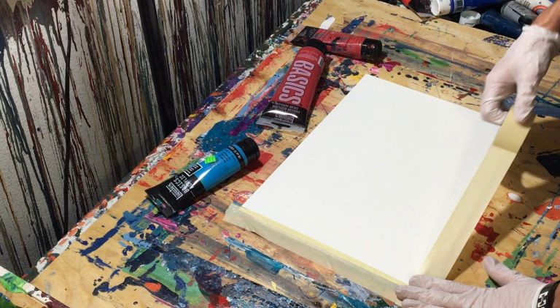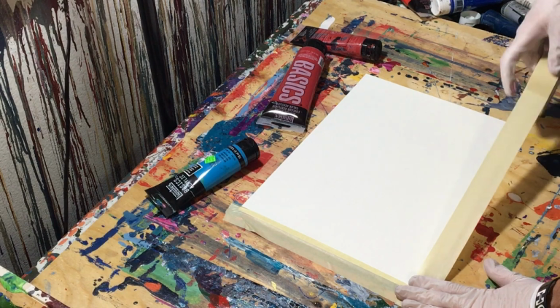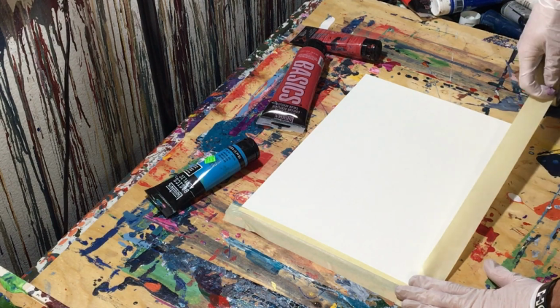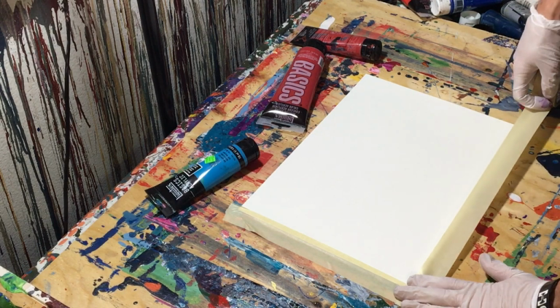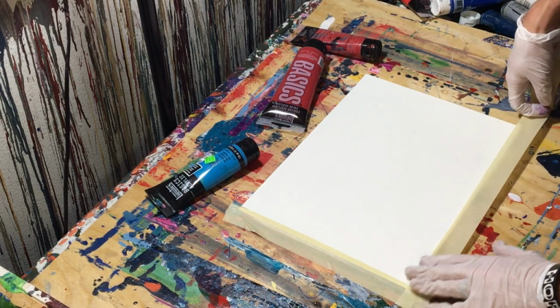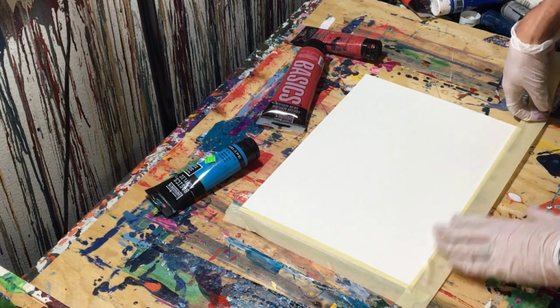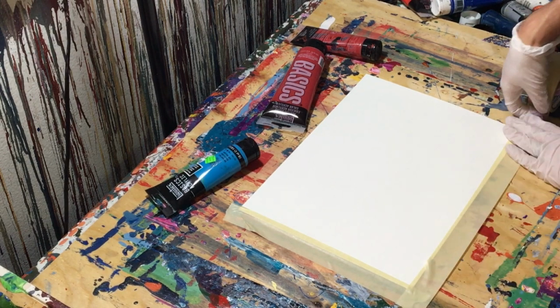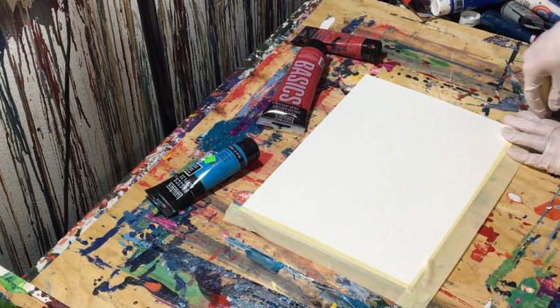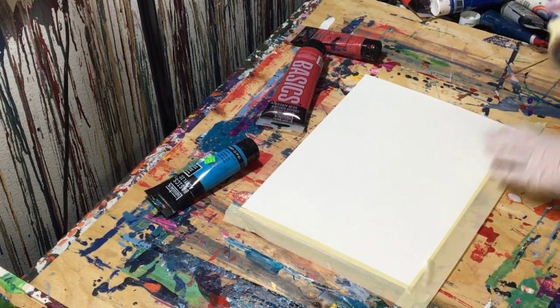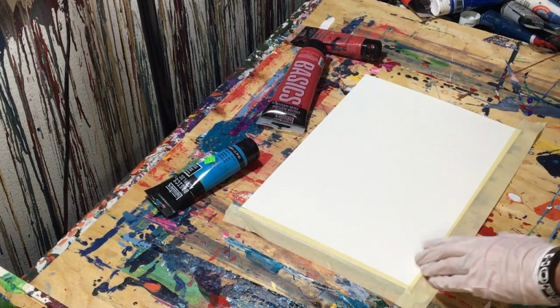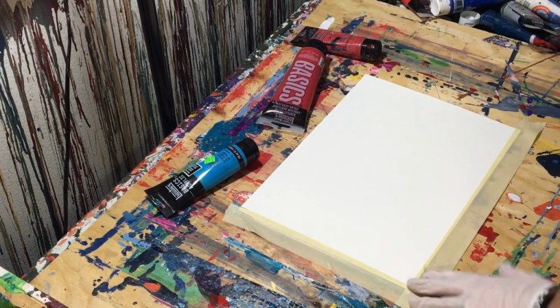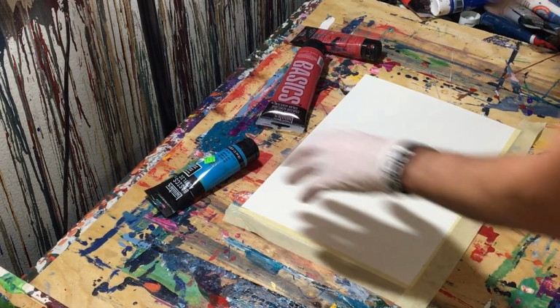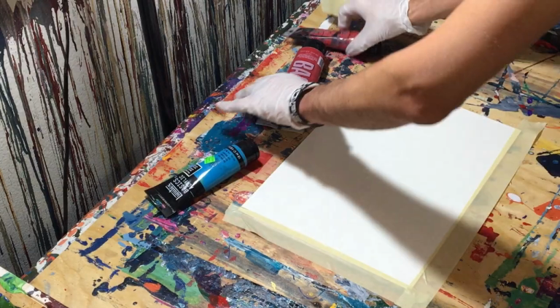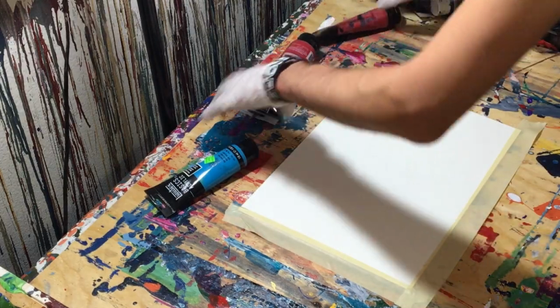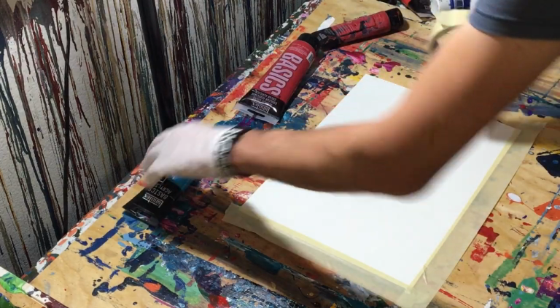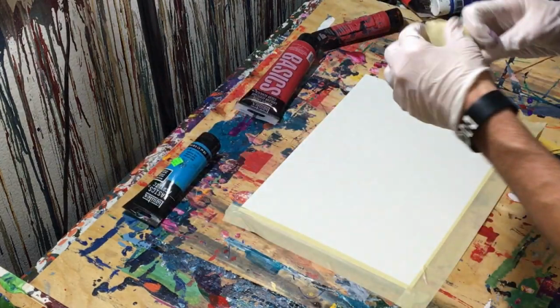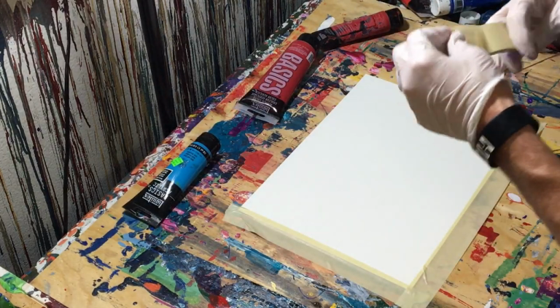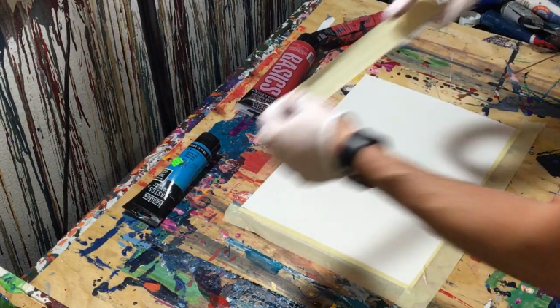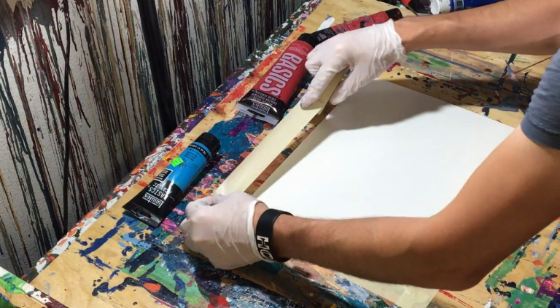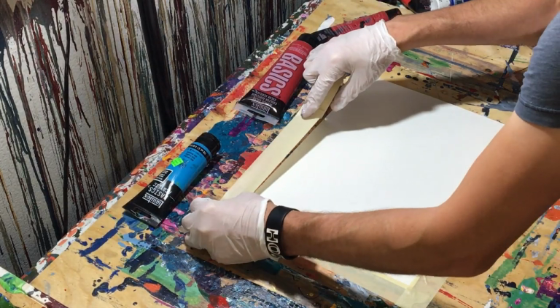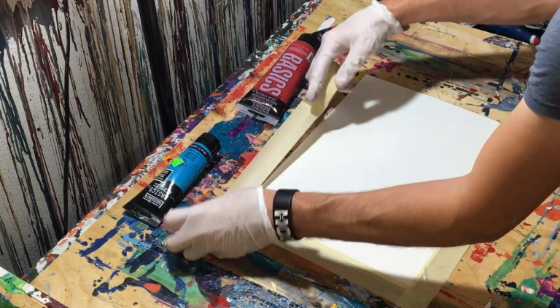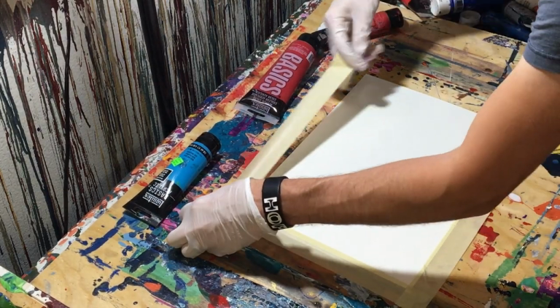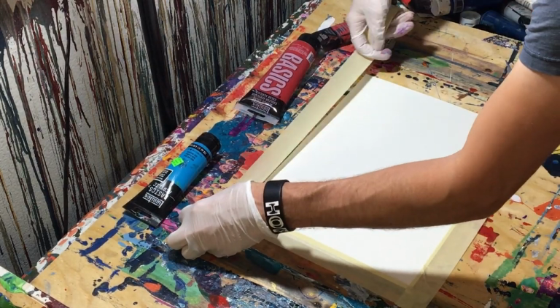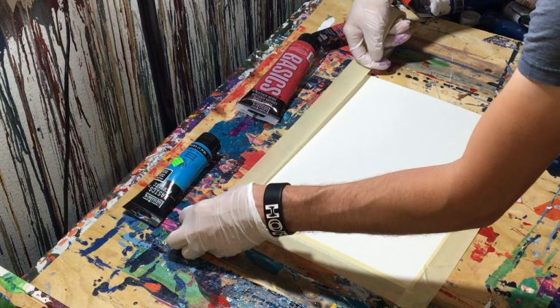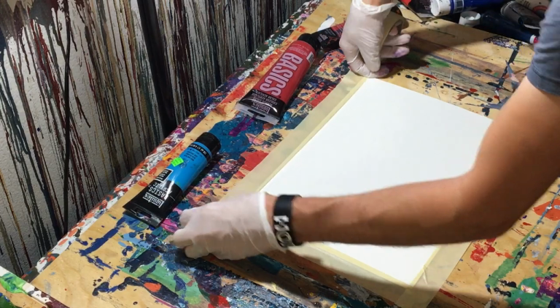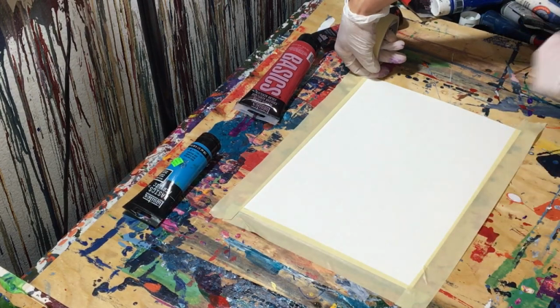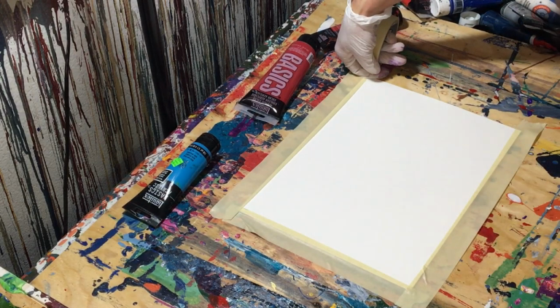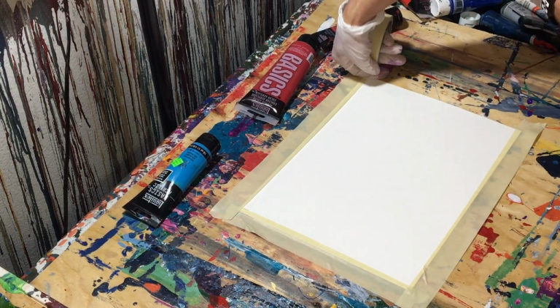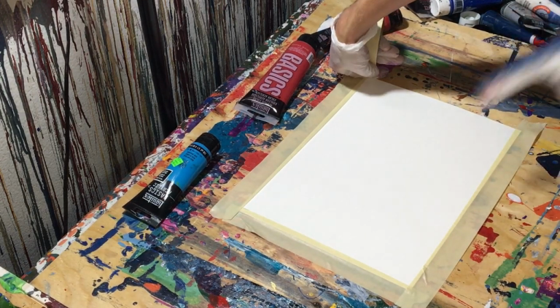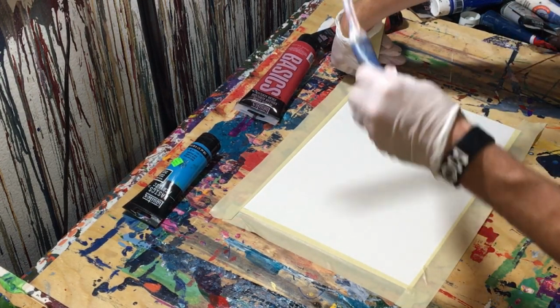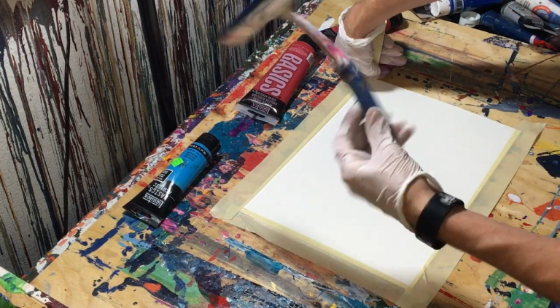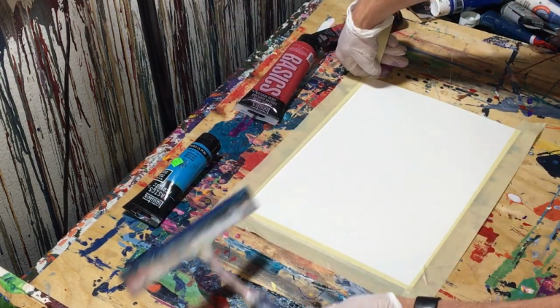I made it with red and blue gloss enamel. If you look it up, I have the product somewhere. But I made it with red and blue gloss enamel and just a rubber squeegee — one of these actually.